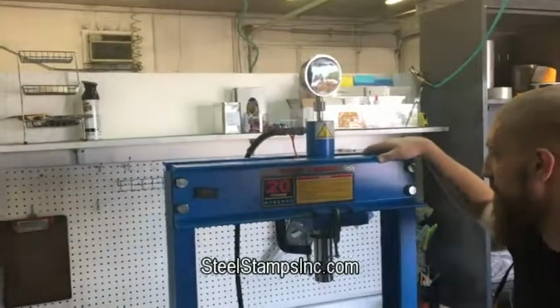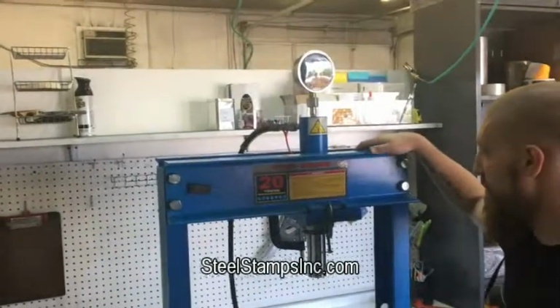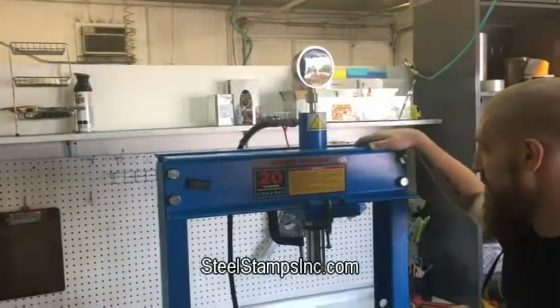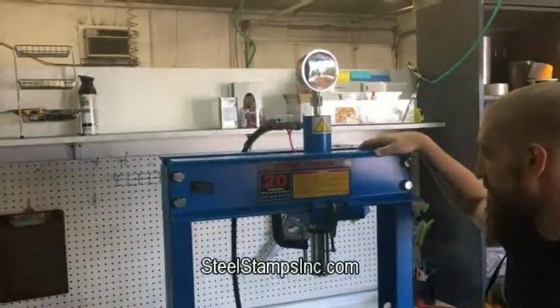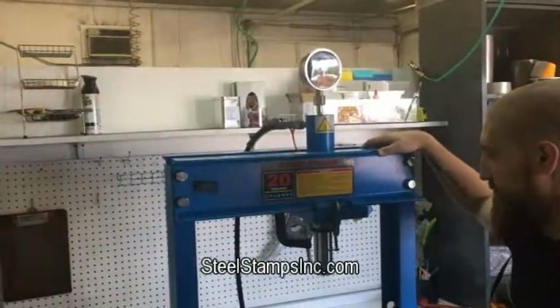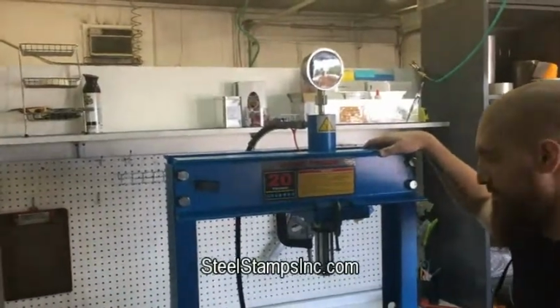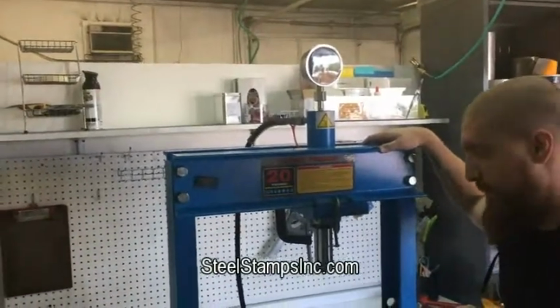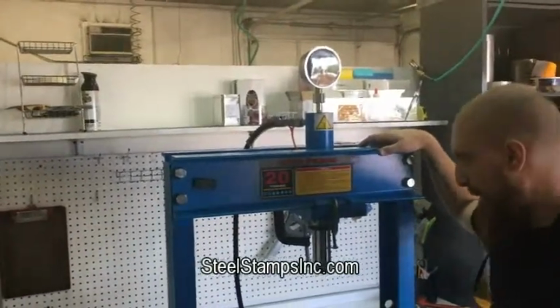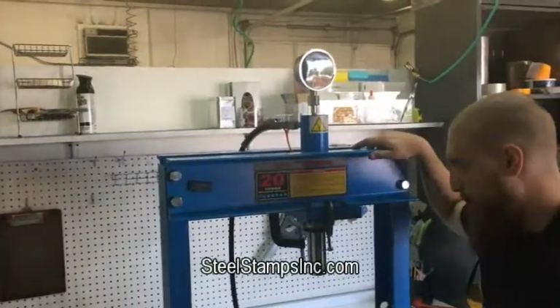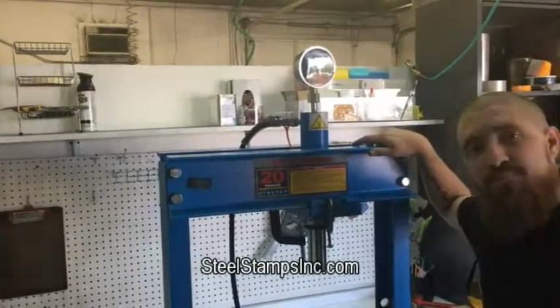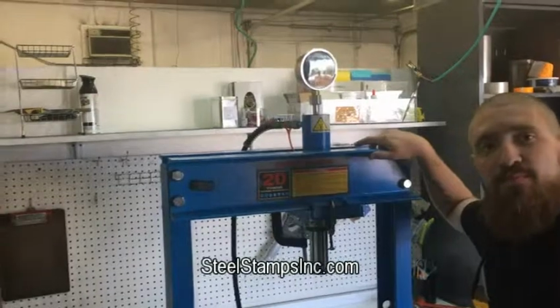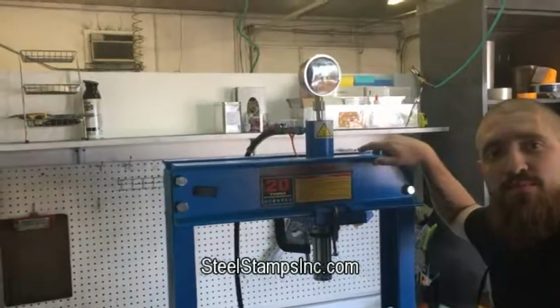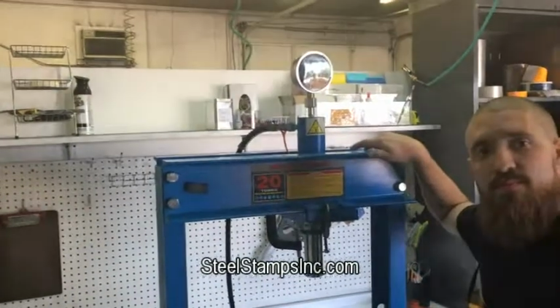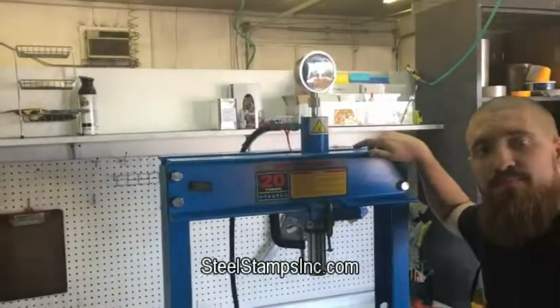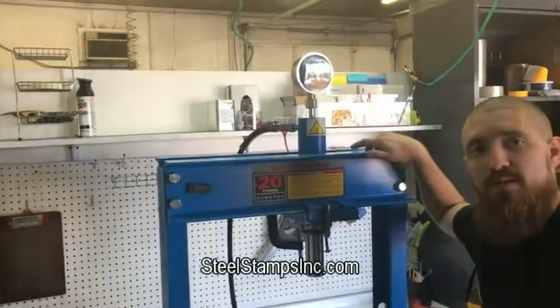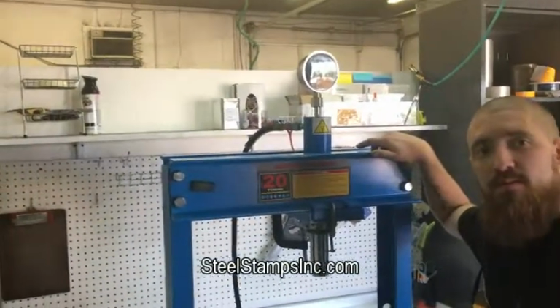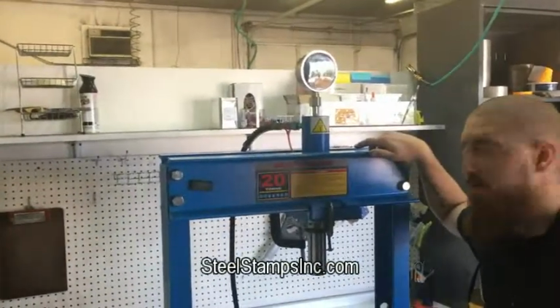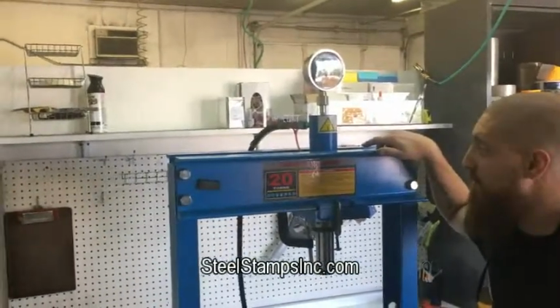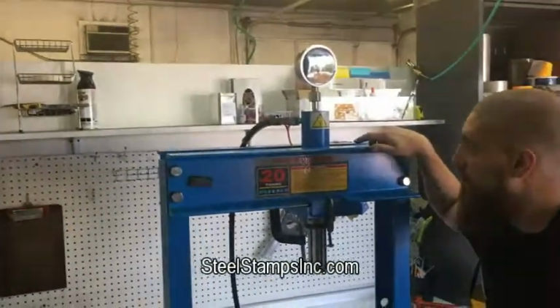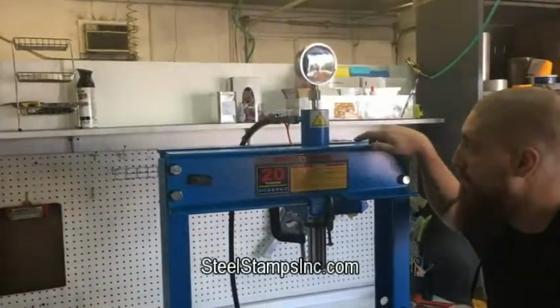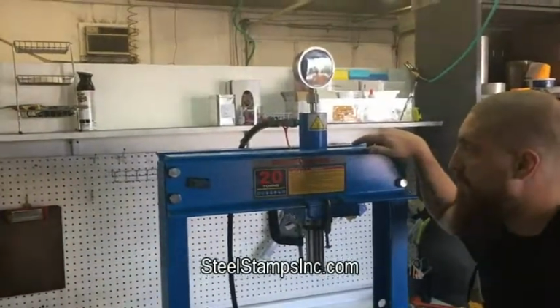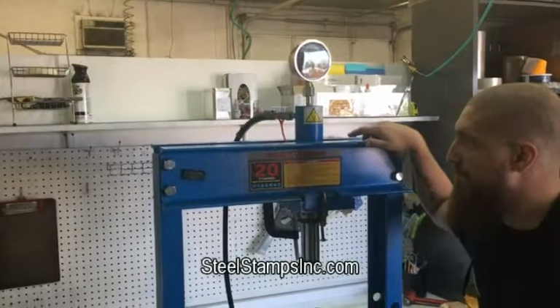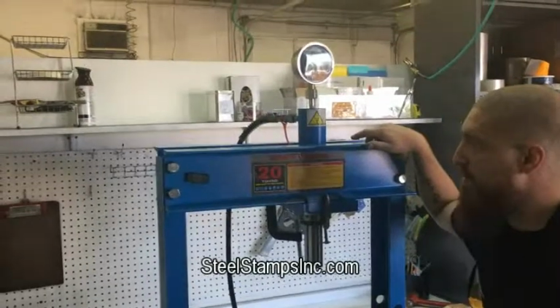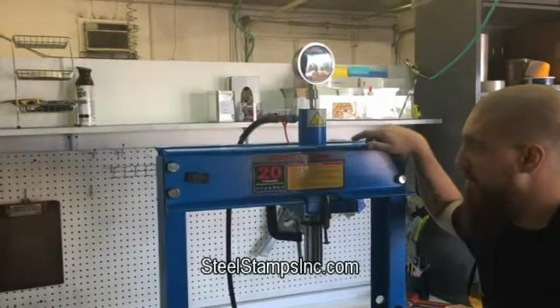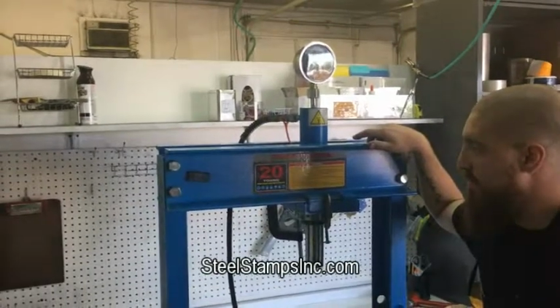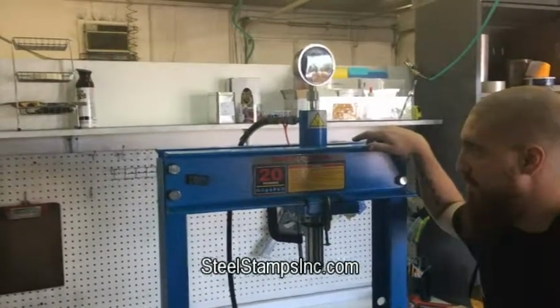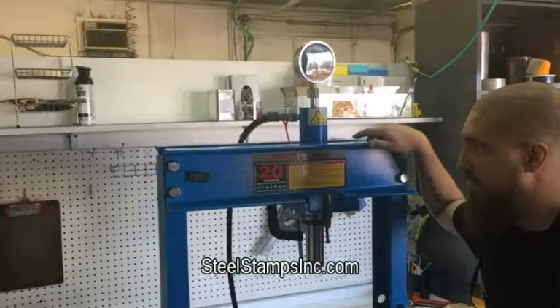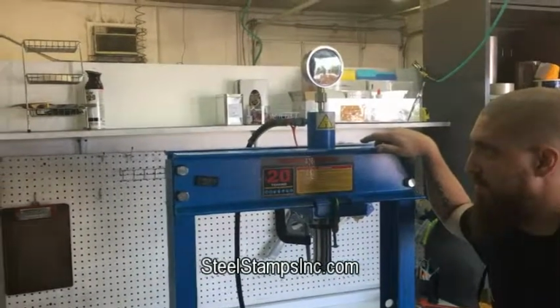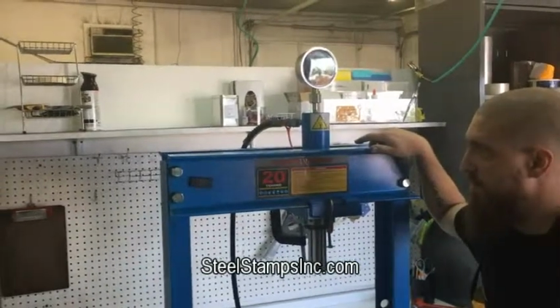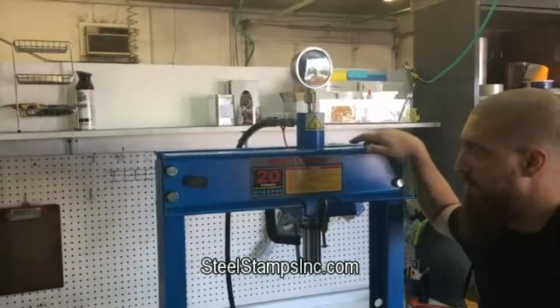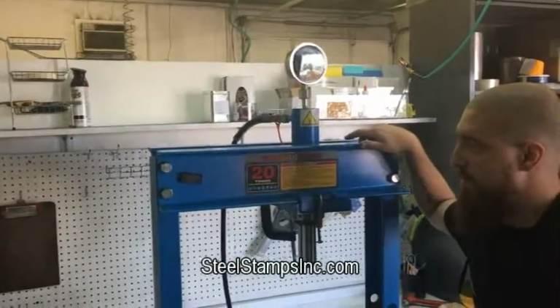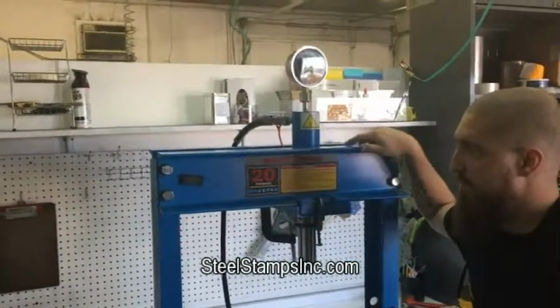We get a lot of questions on that. Check out our newly launched website on the knife blacksmith section and you'll see a lot of good information — general information about cold stamping, hot stamping, or stamping with a press.